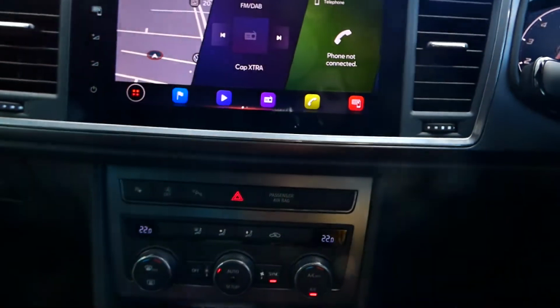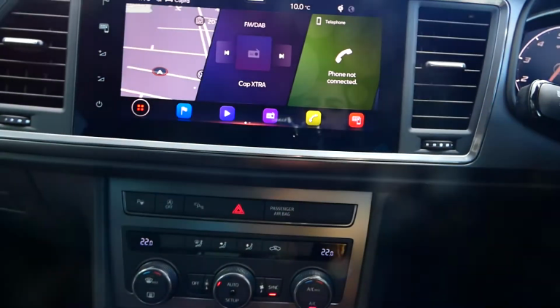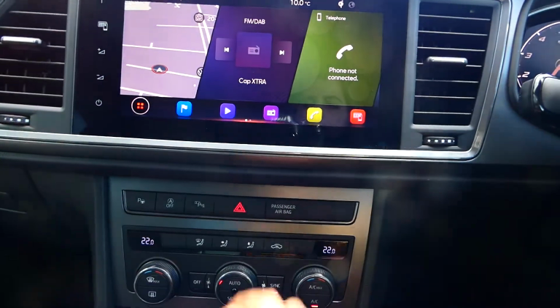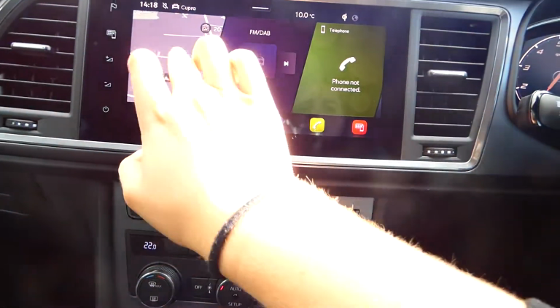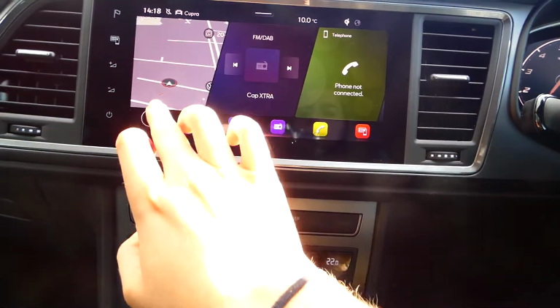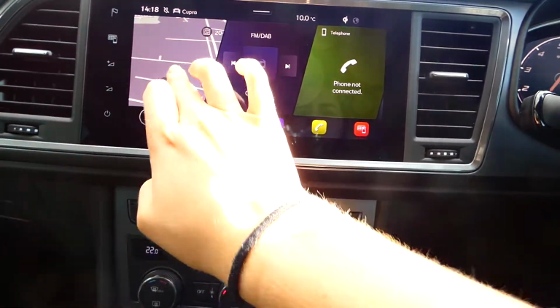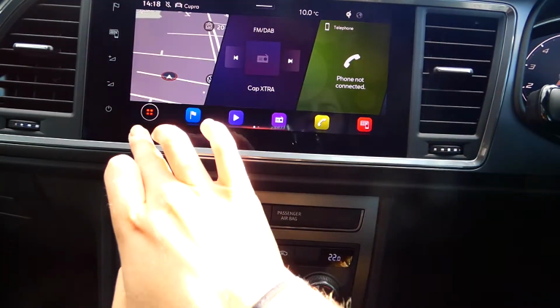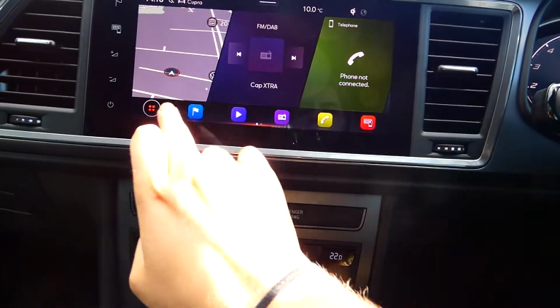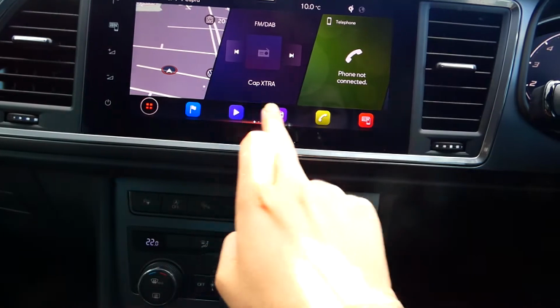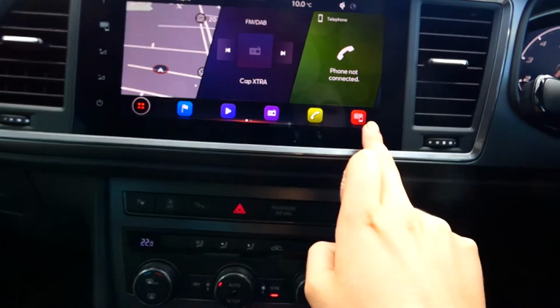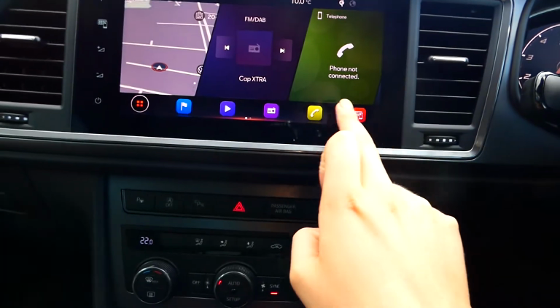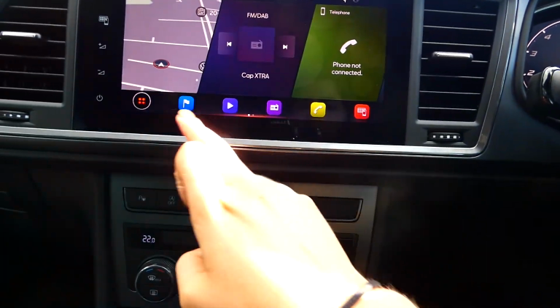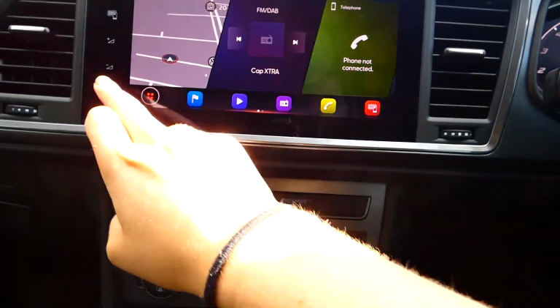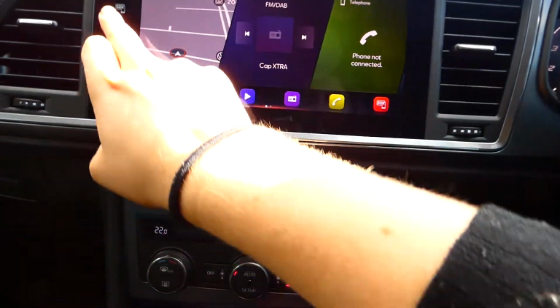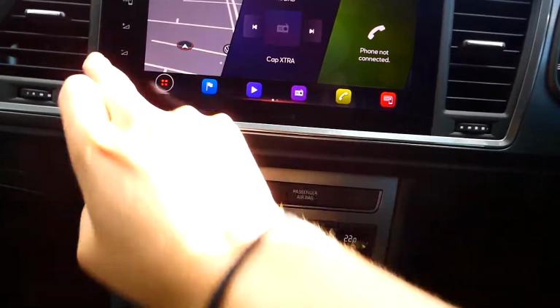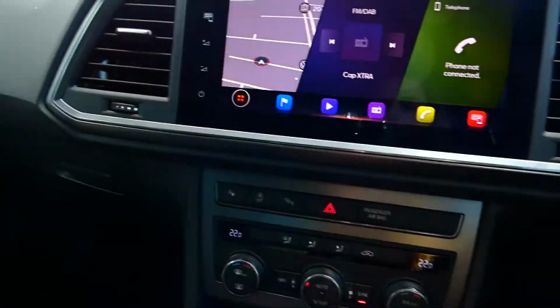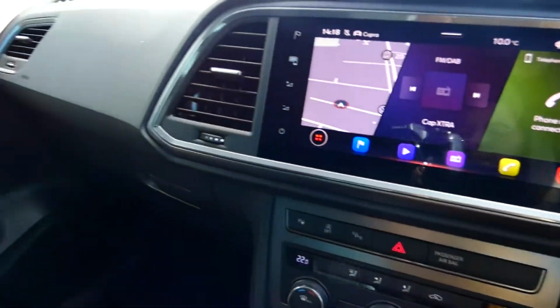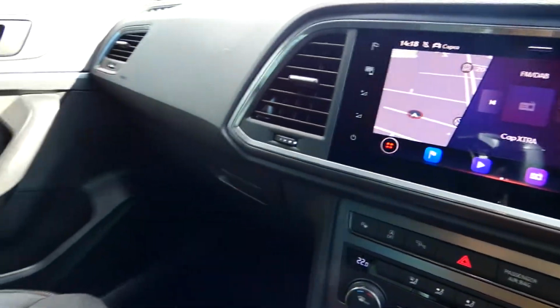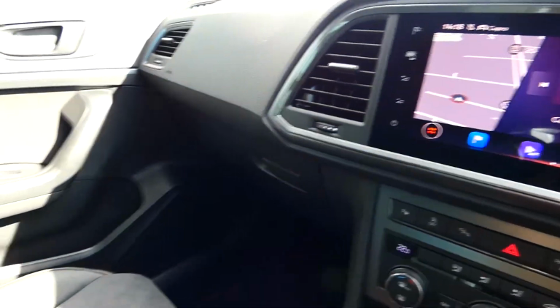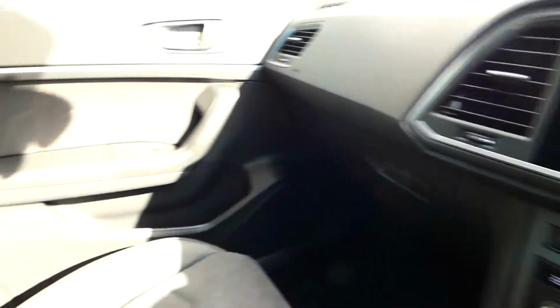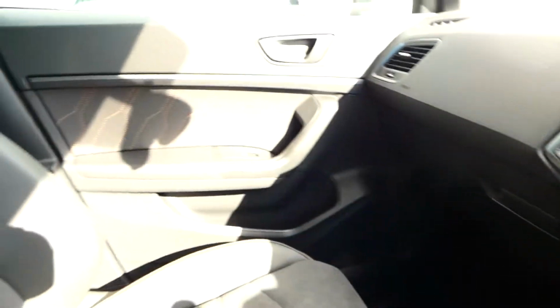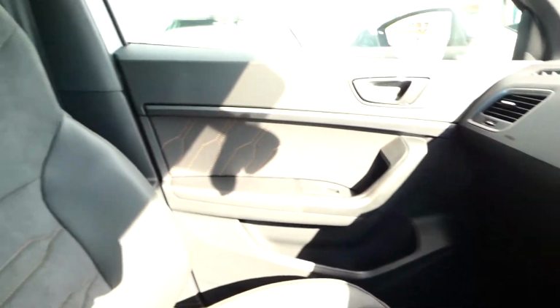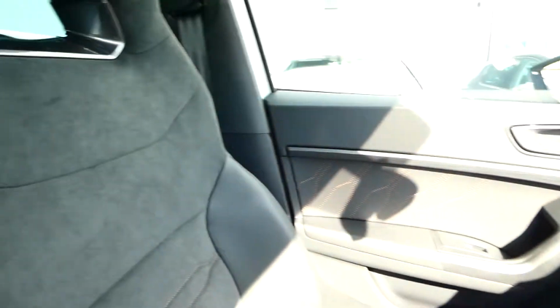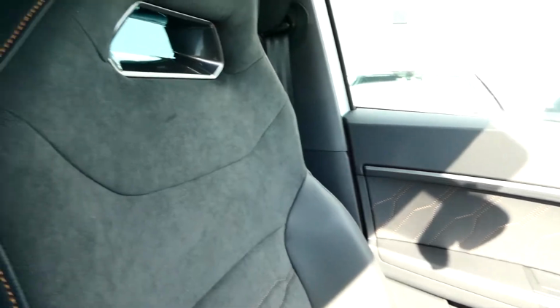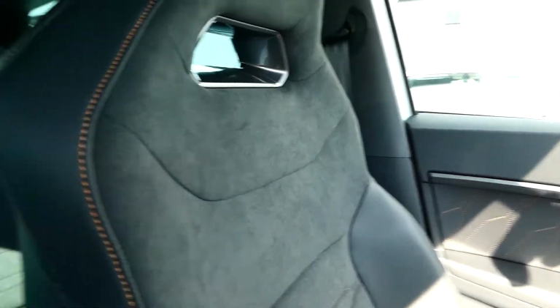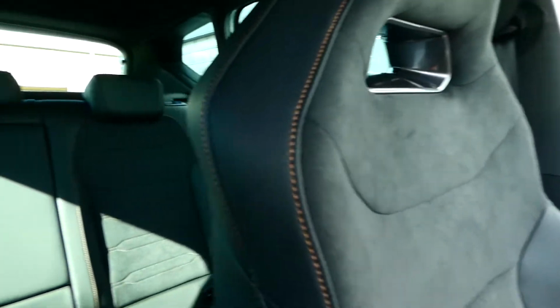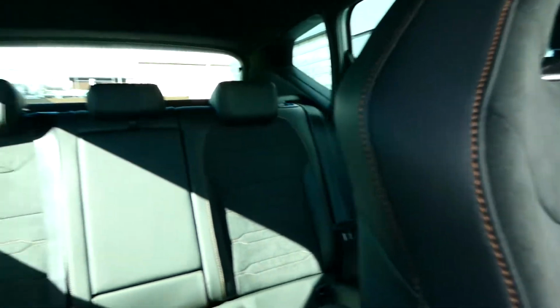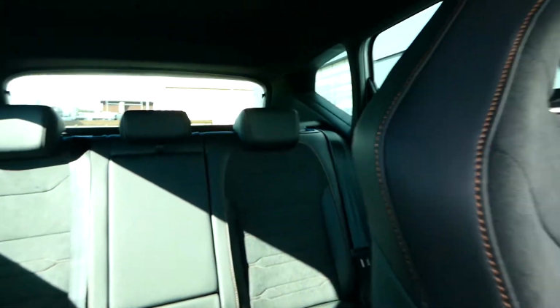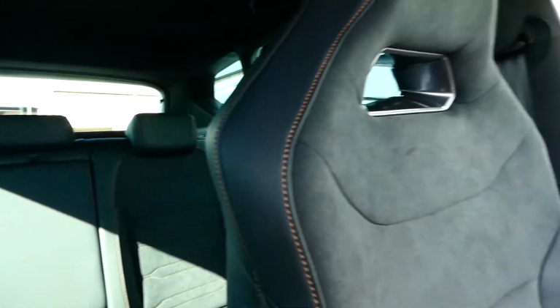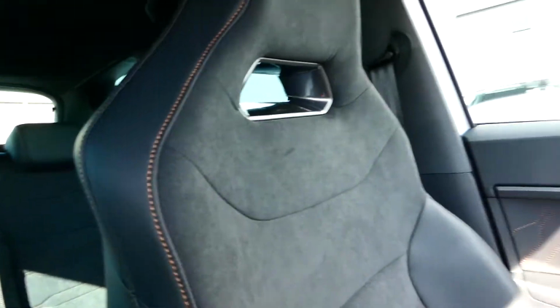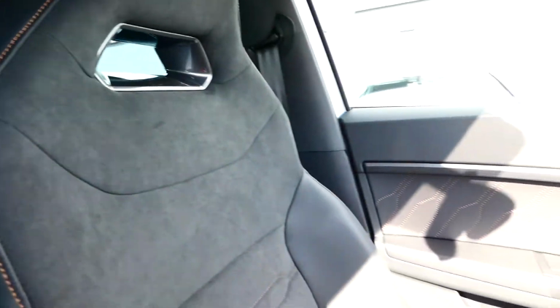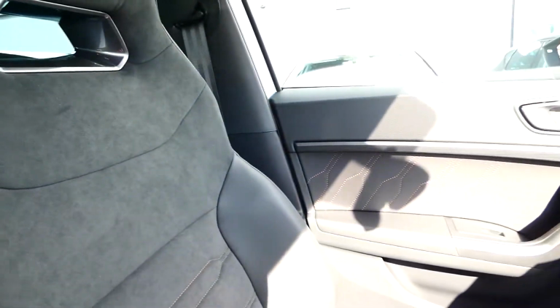Full DAB radio, phone connection, and everything else — absolutely gorgeous inside and on the outside.